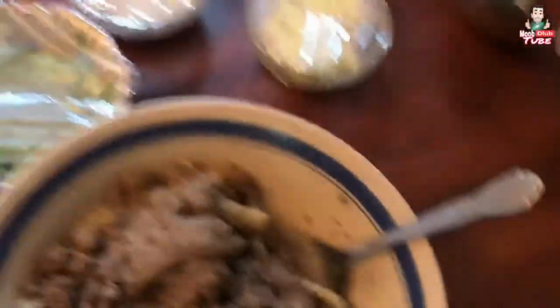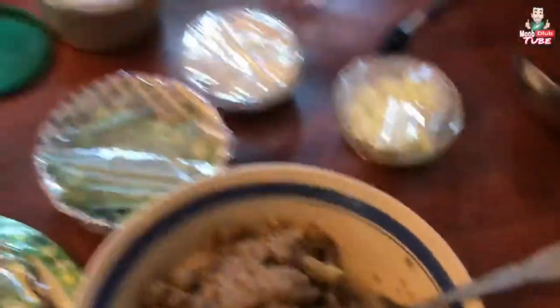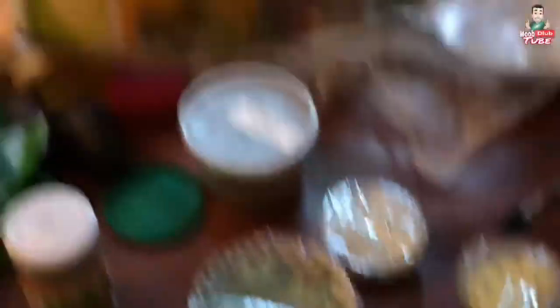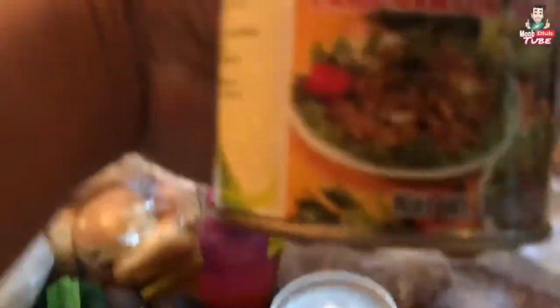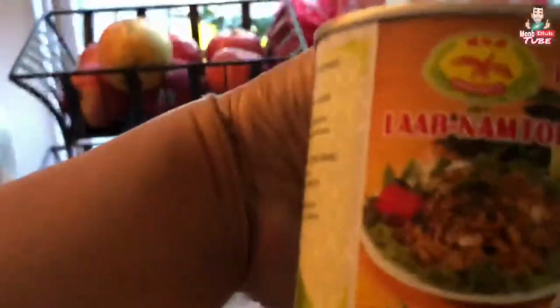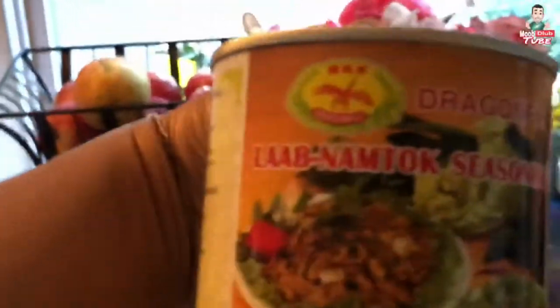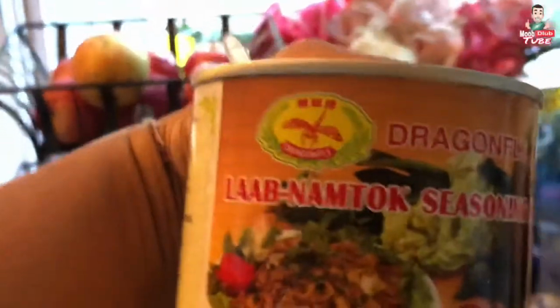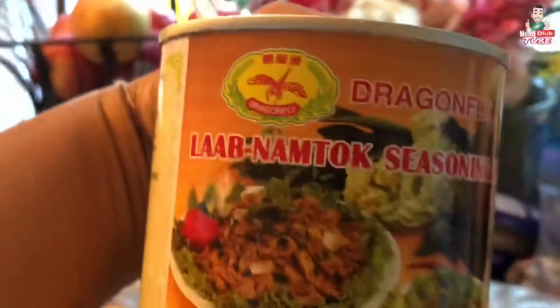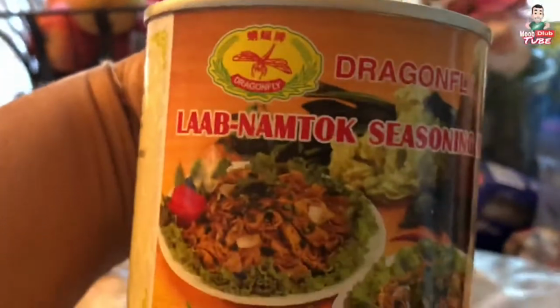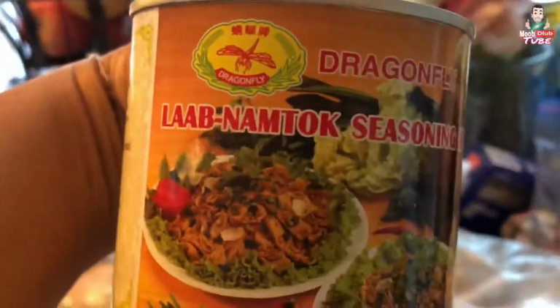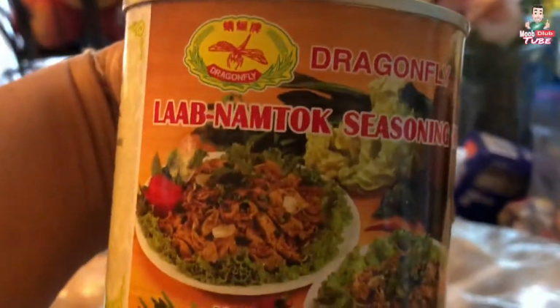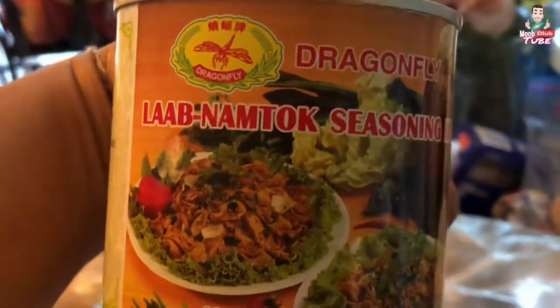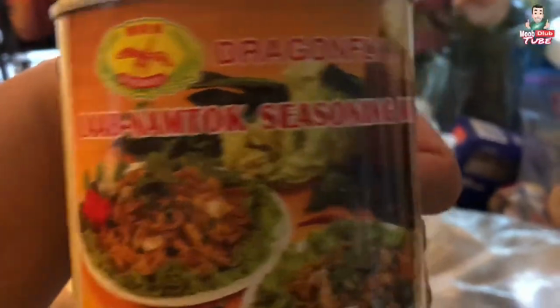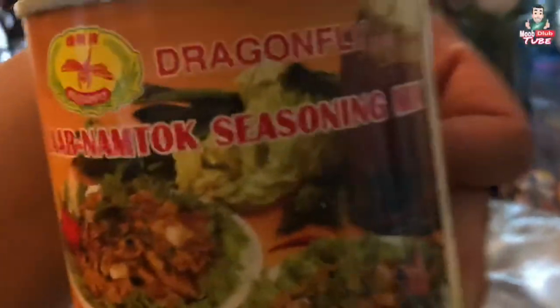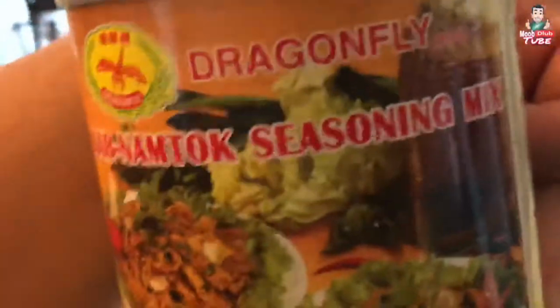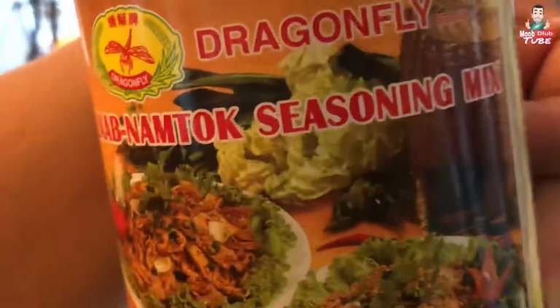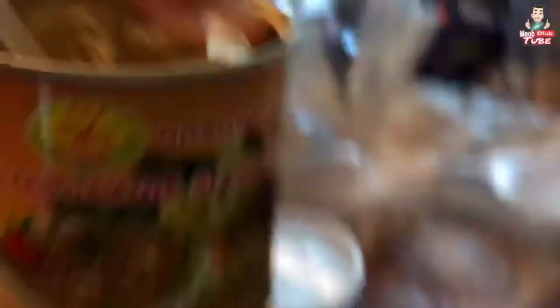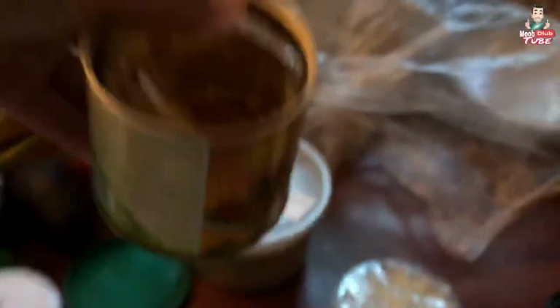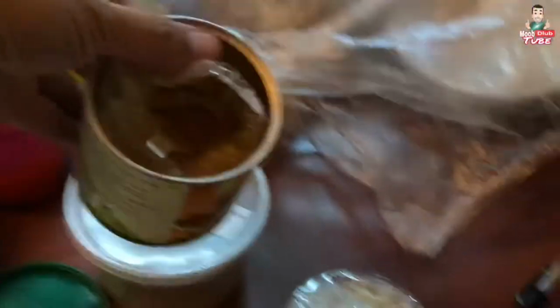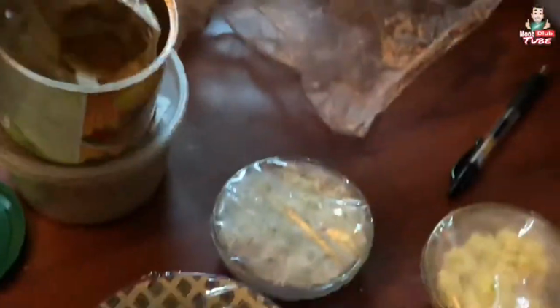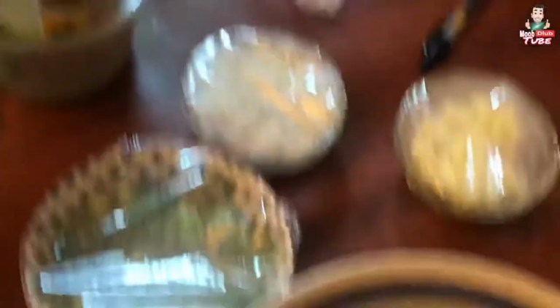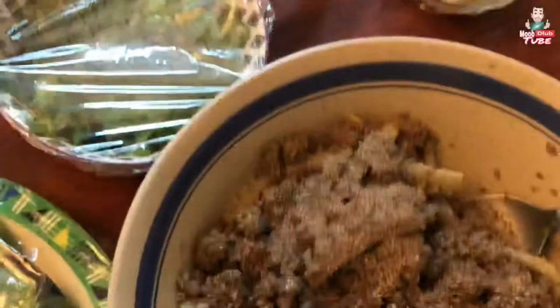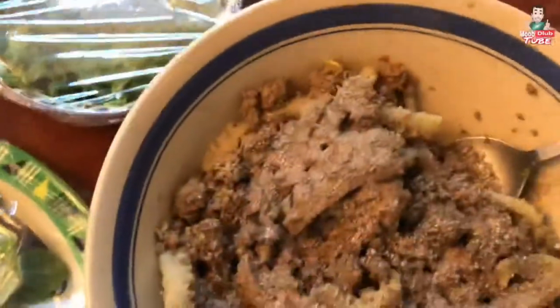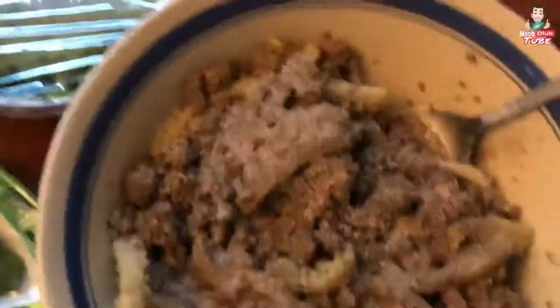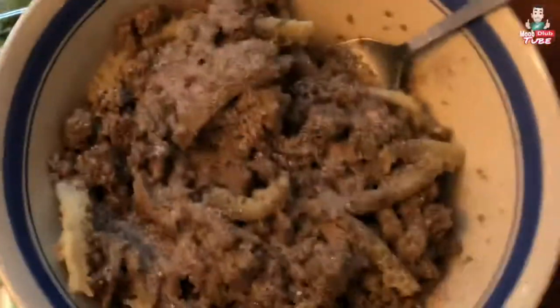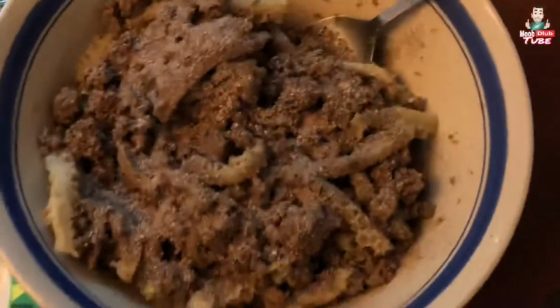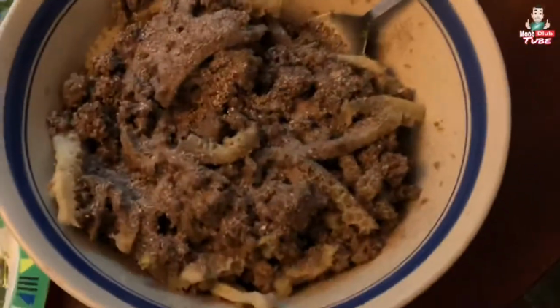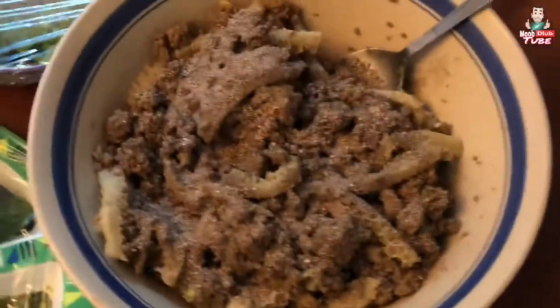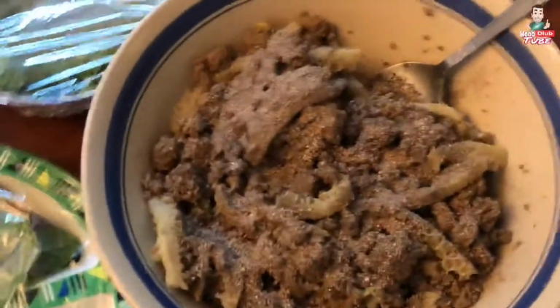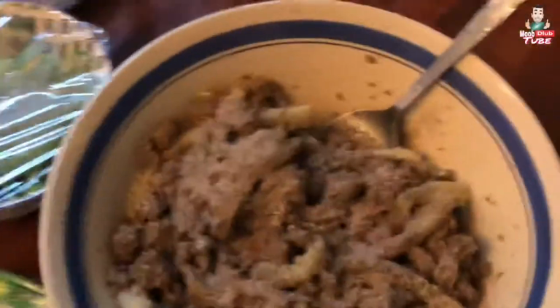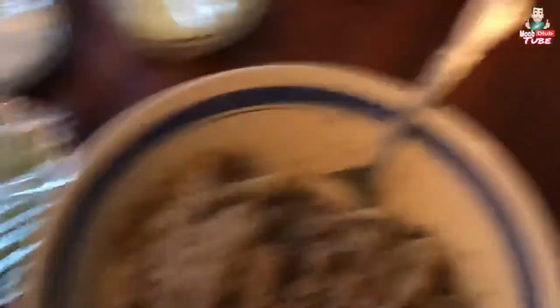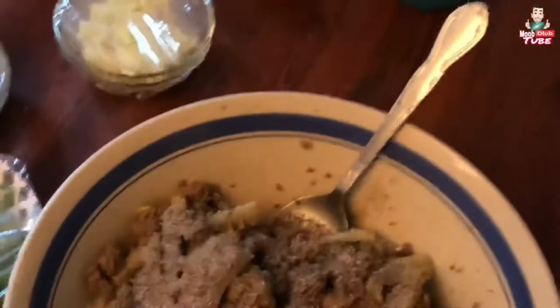Alright, next up we're going to put some in. I'm trying to see if we didn't mix. Into the black. Okay, ready.